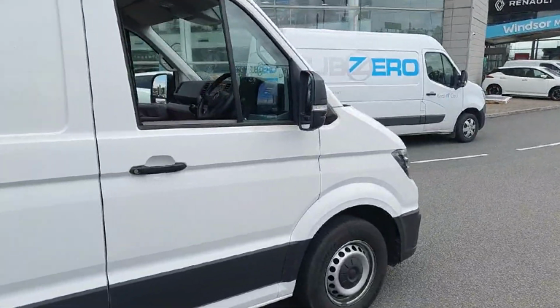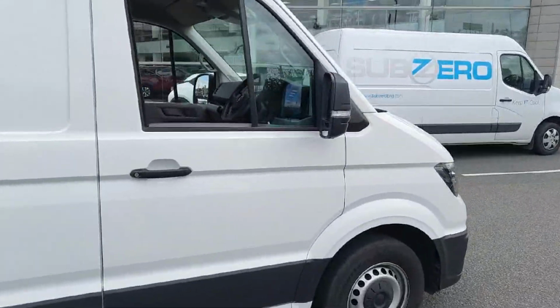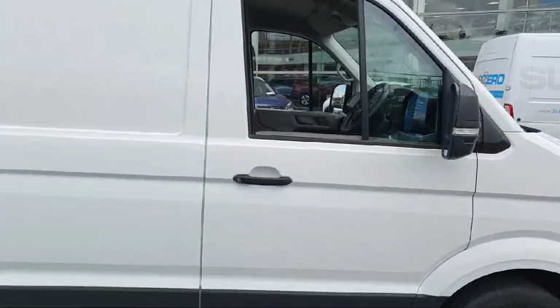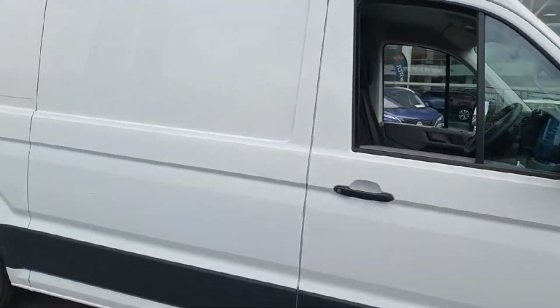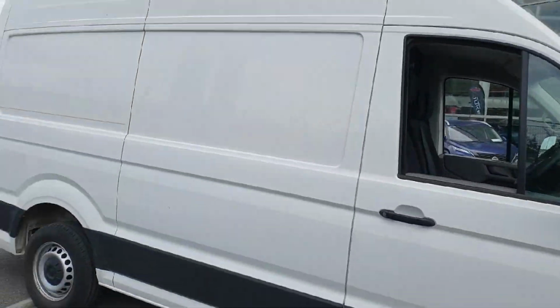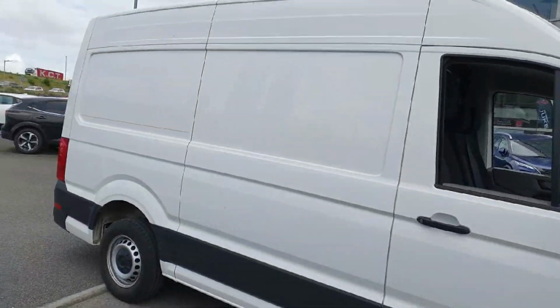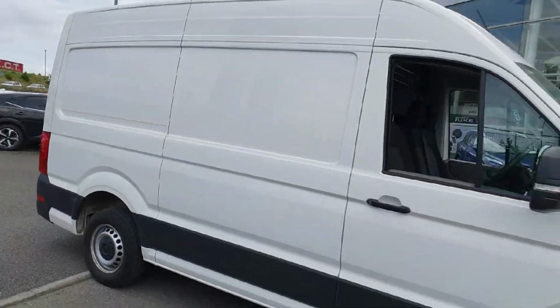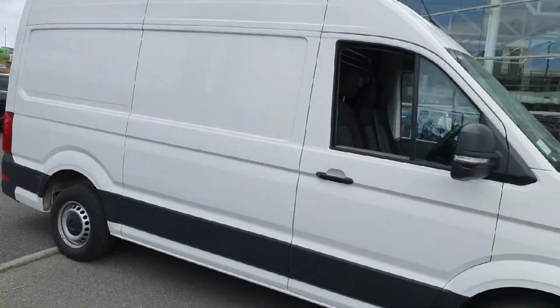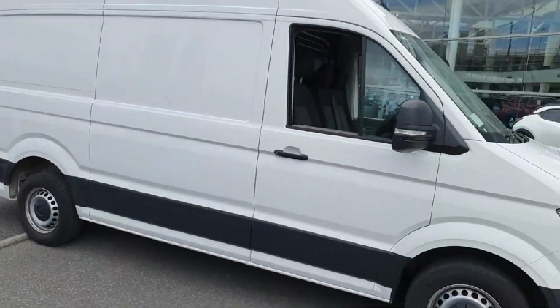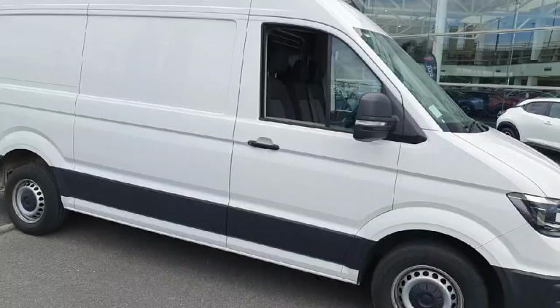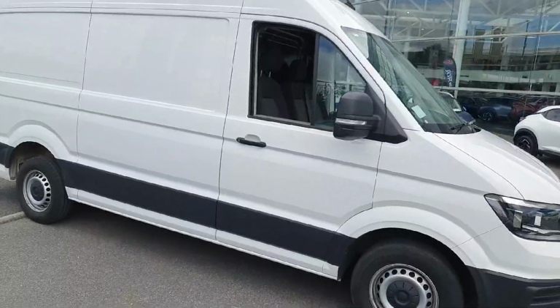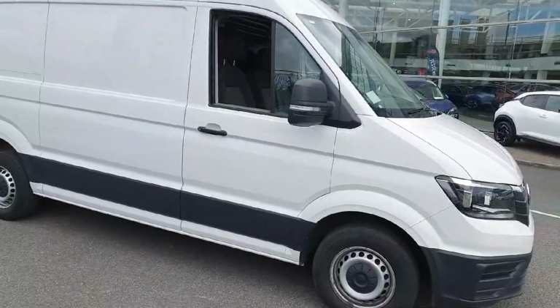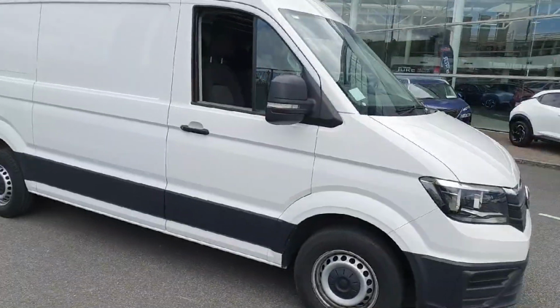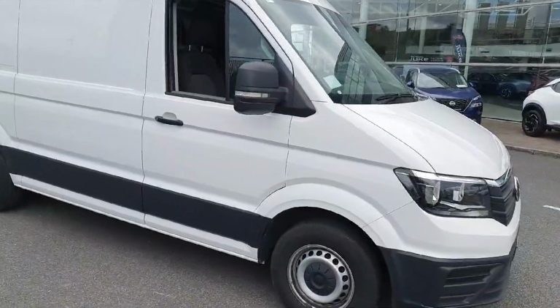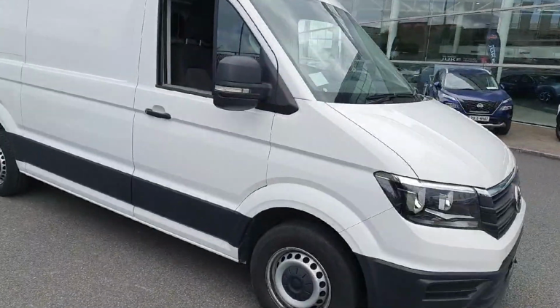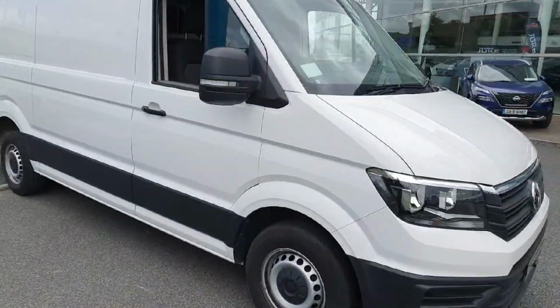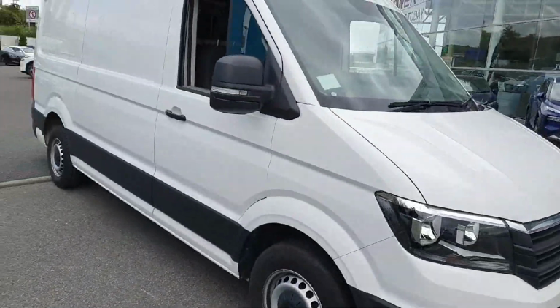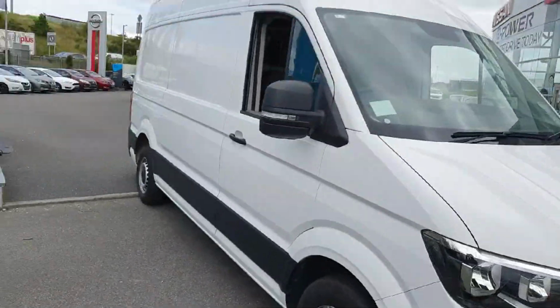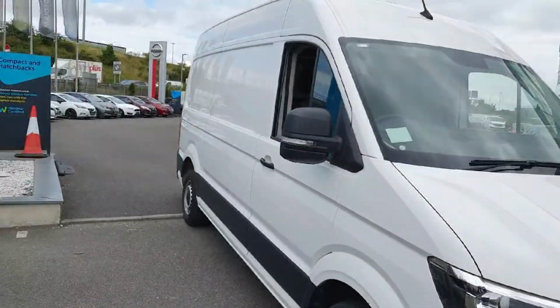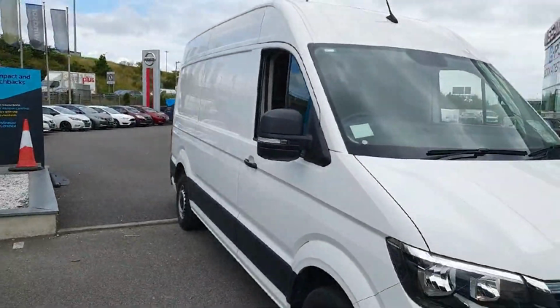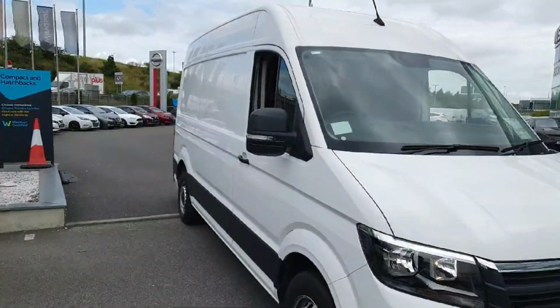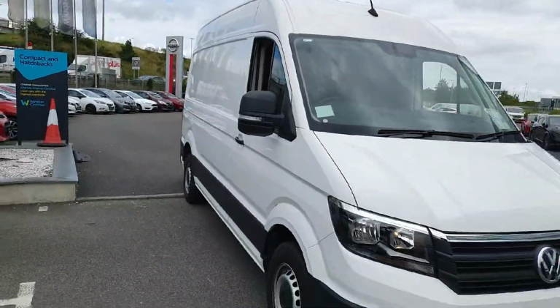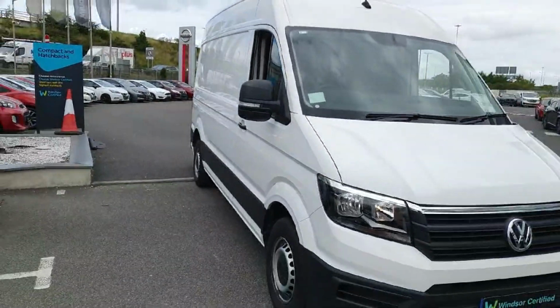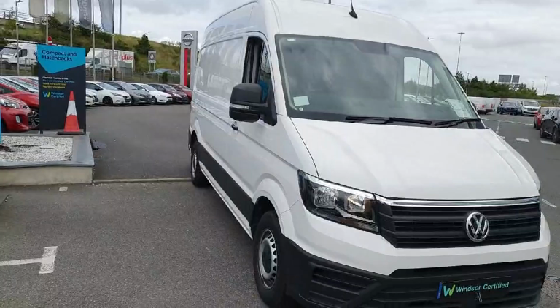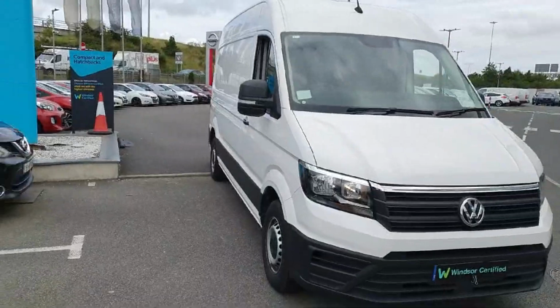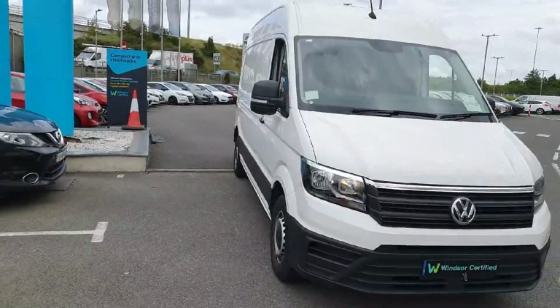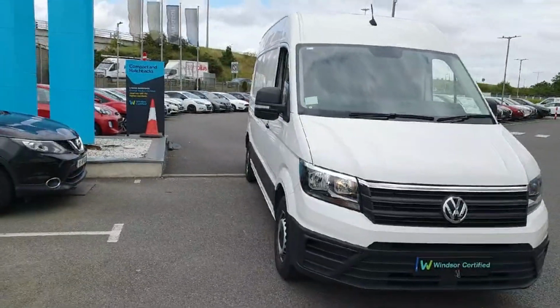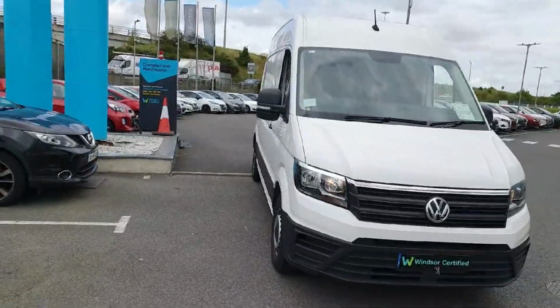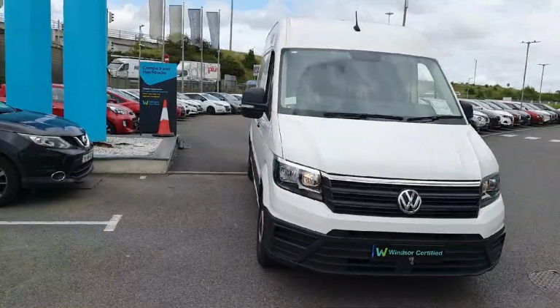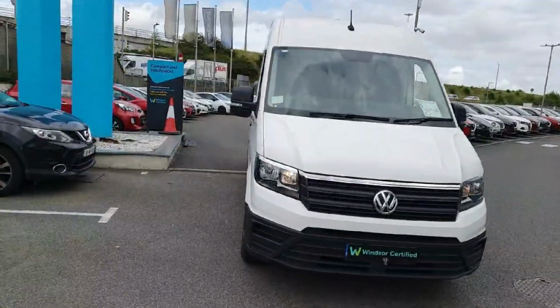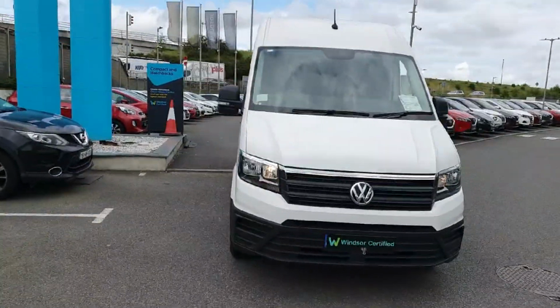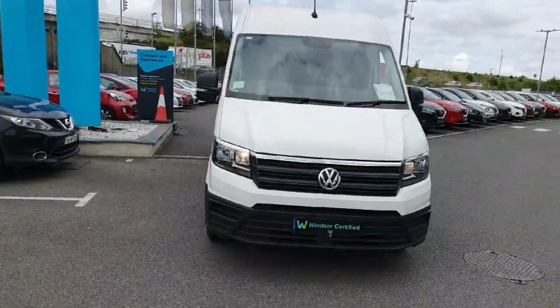Don't worry about the NCT, because if your test is due within the first six months, our guarantee cover will protect you against any unexpected costs. We believe you should be able to purchase in a way that suits you.